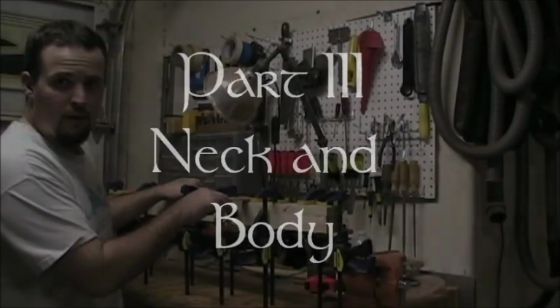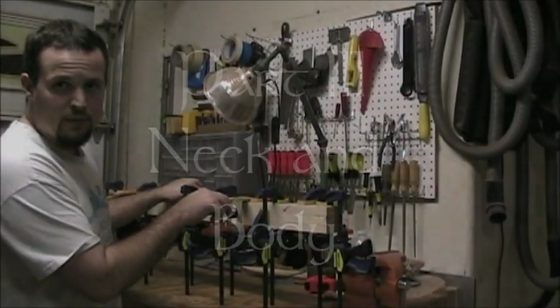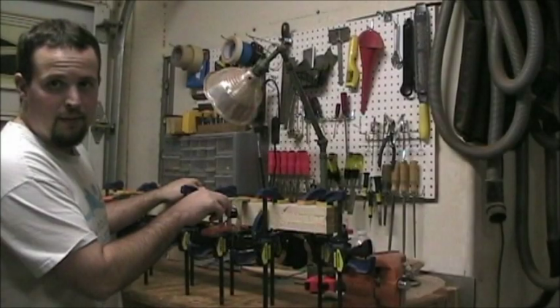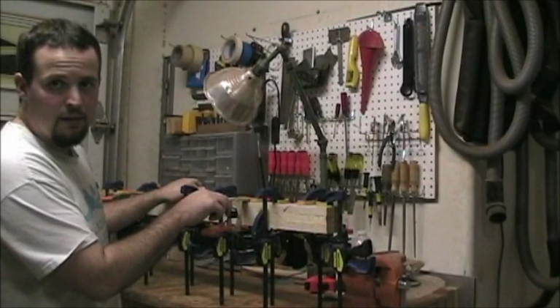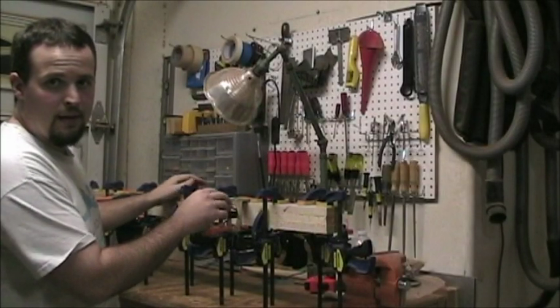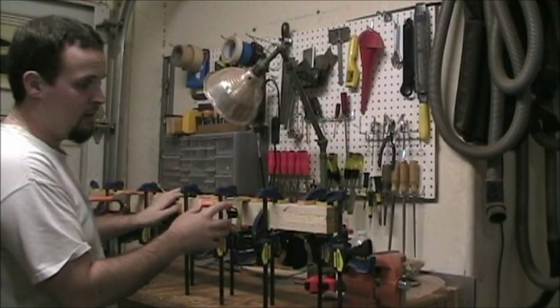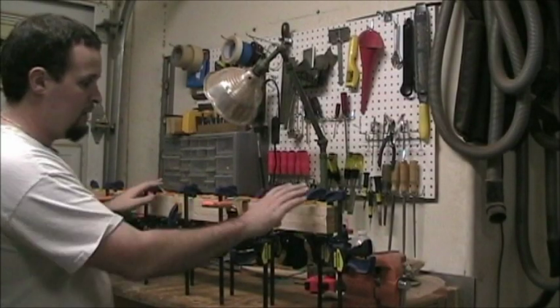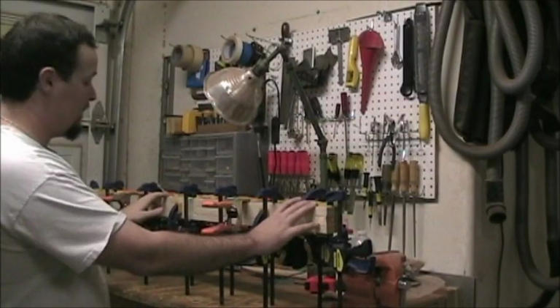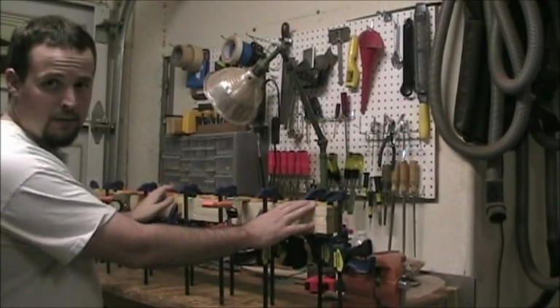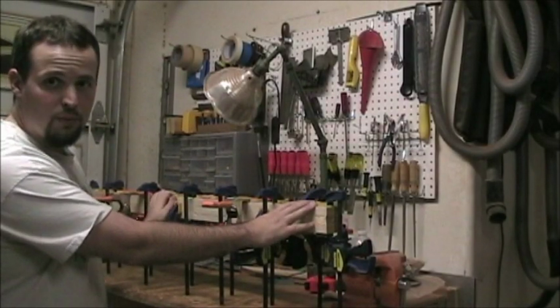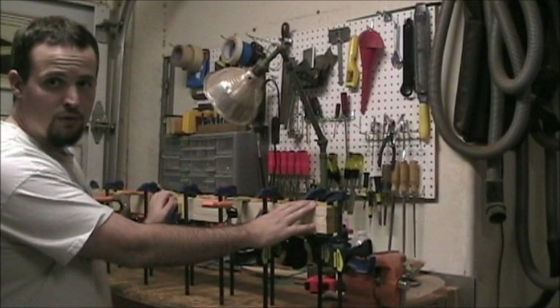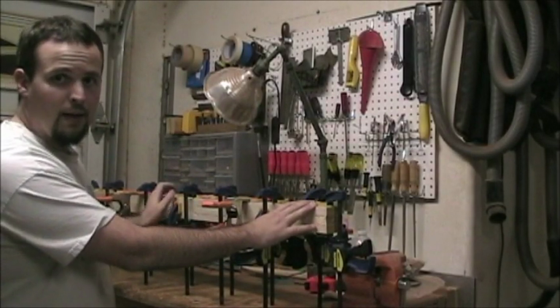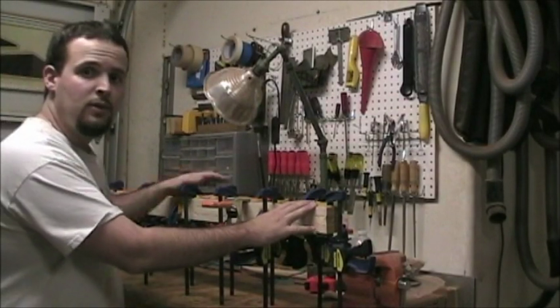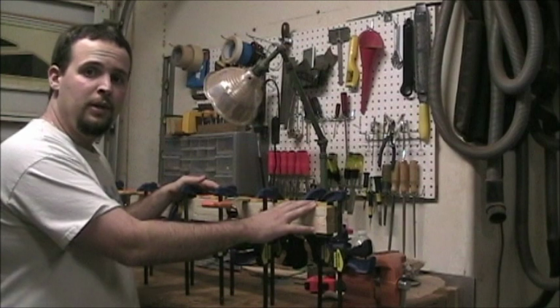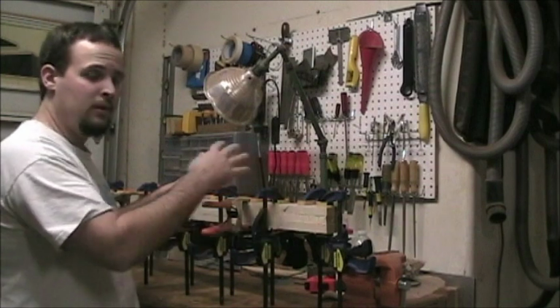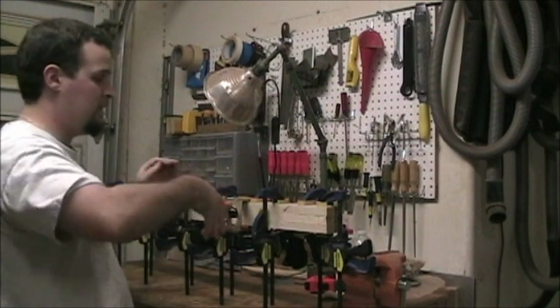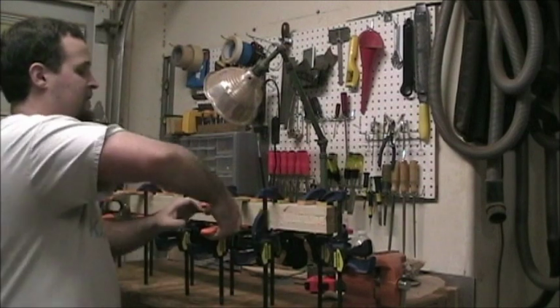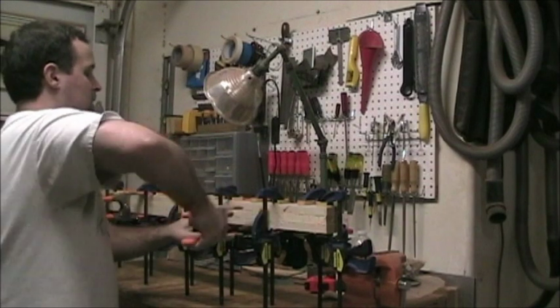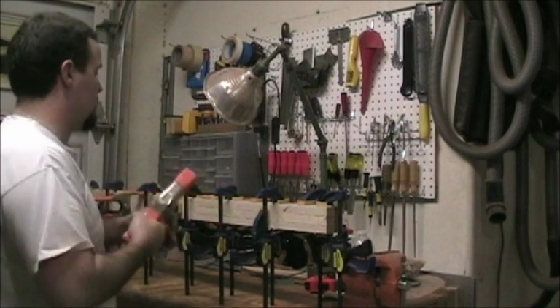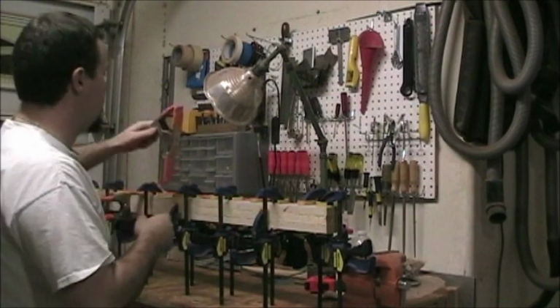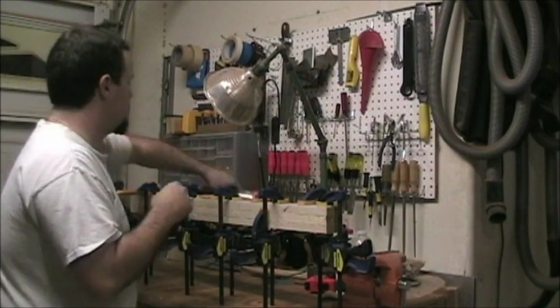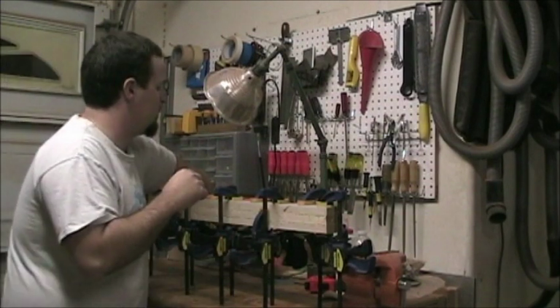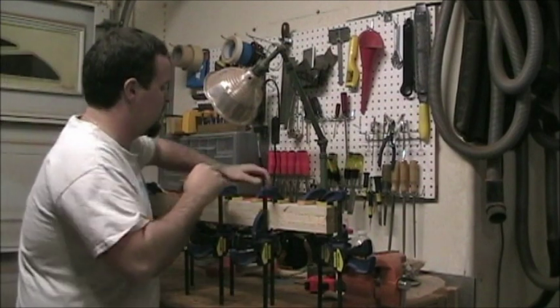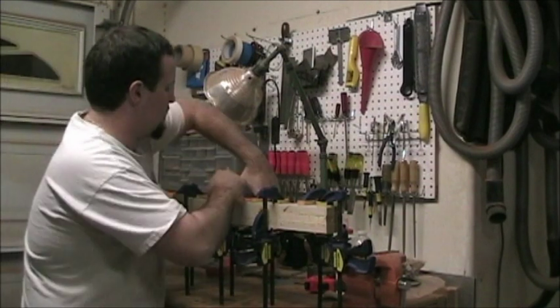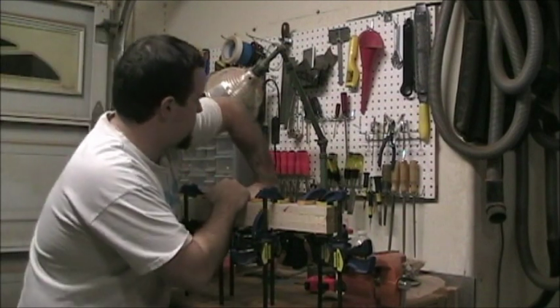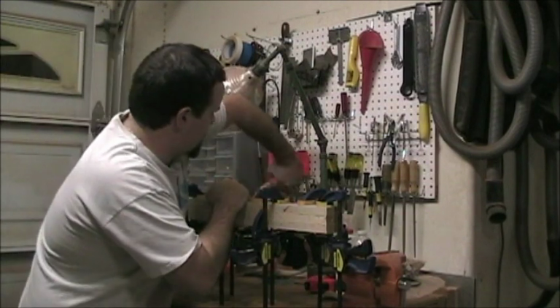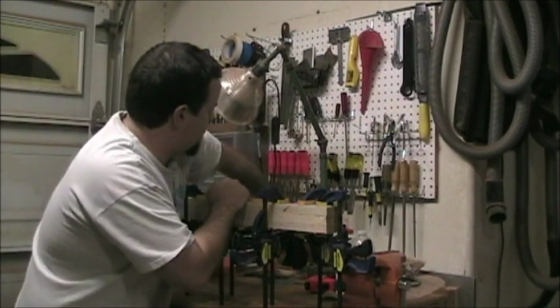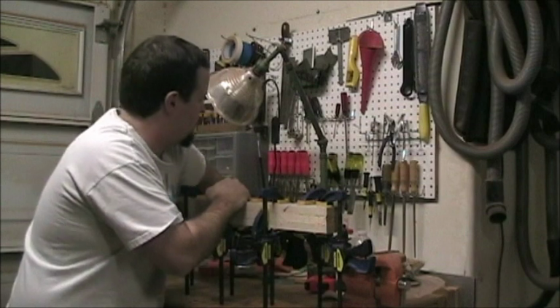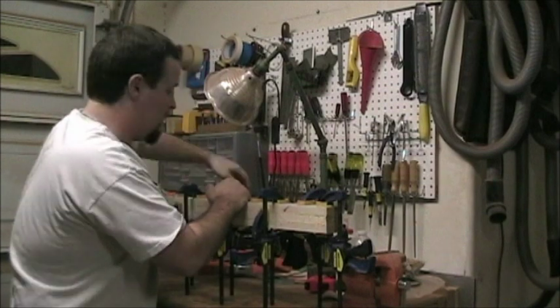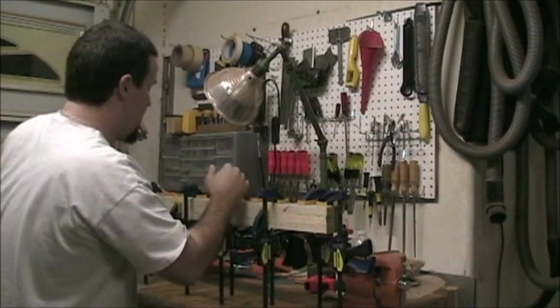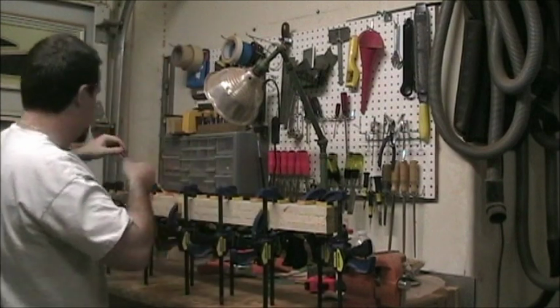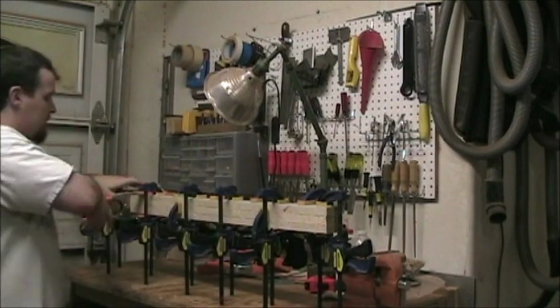It's been 24 hours now. The neck glue-up is really good and dry, so what I'm going to do is go ahead and take off all these clamps and see how it looks.